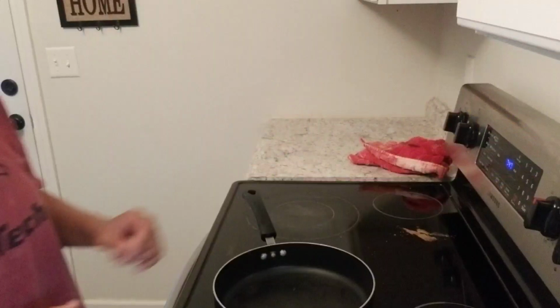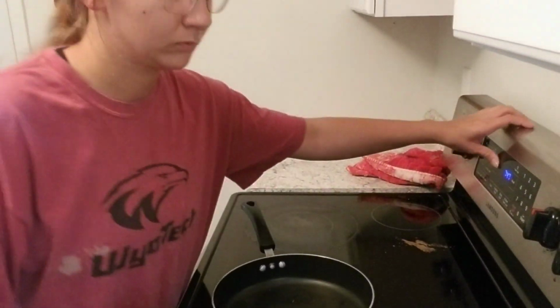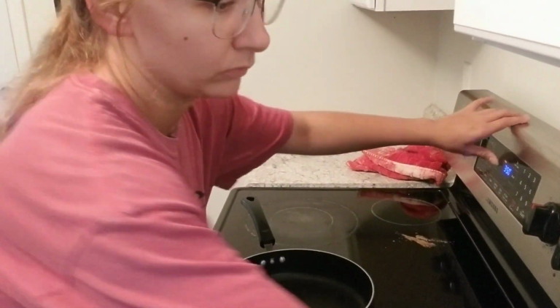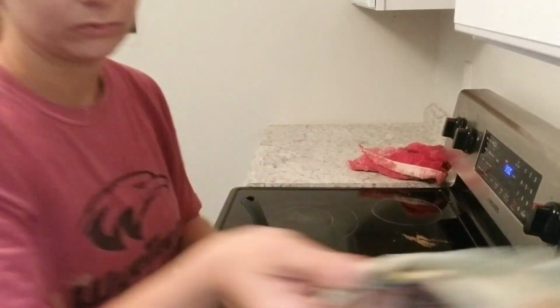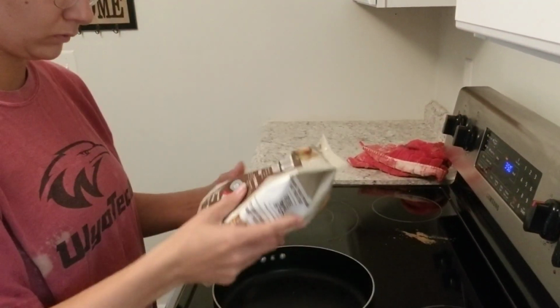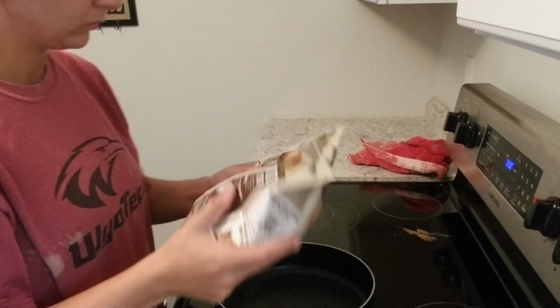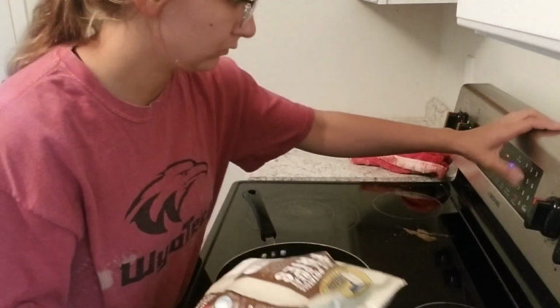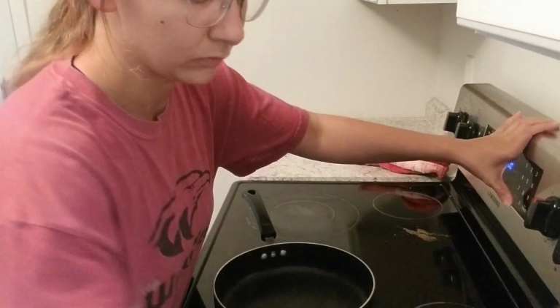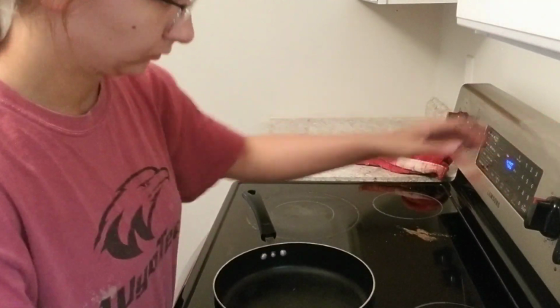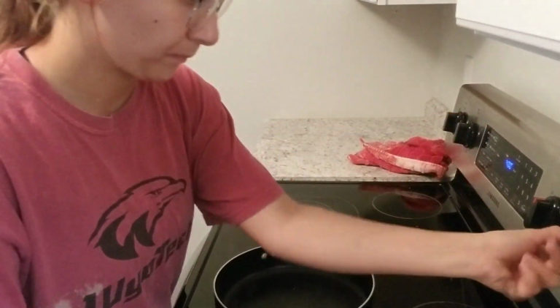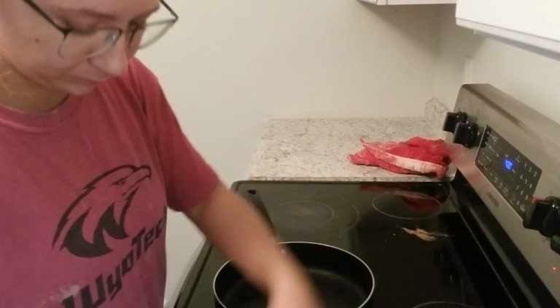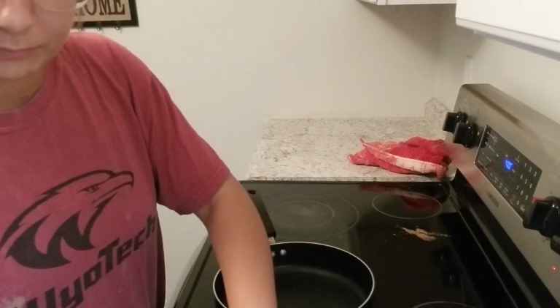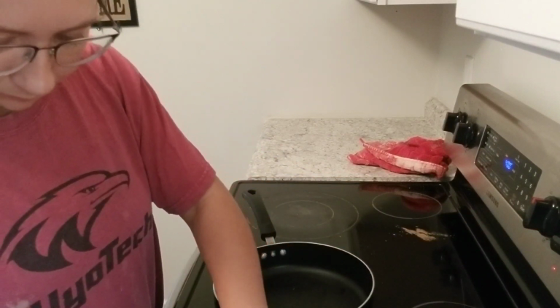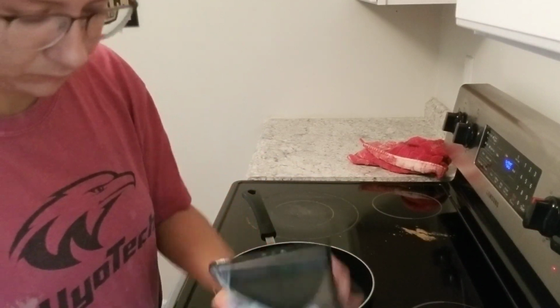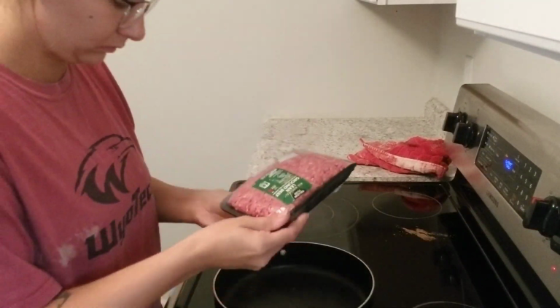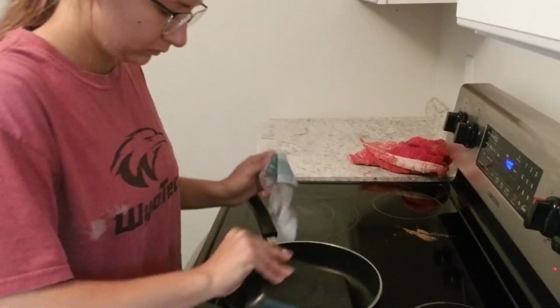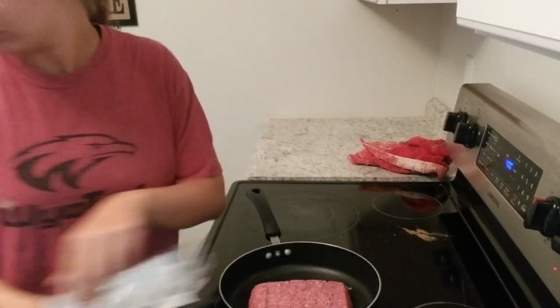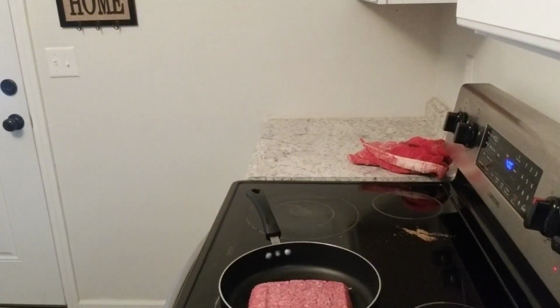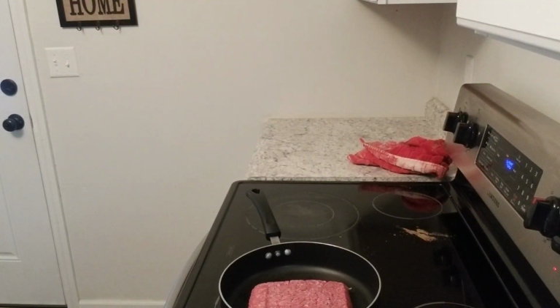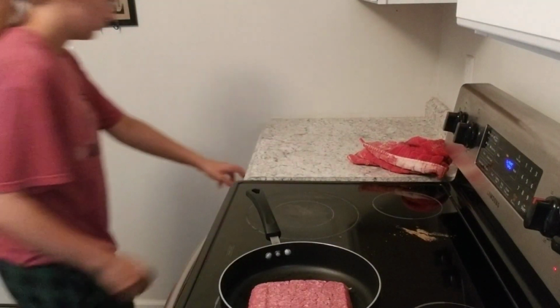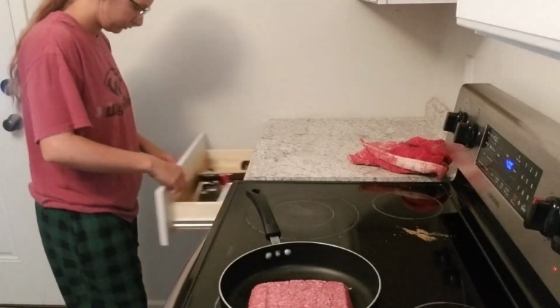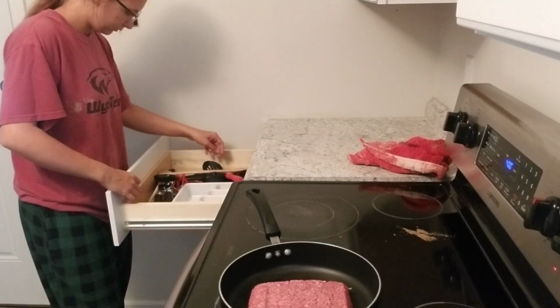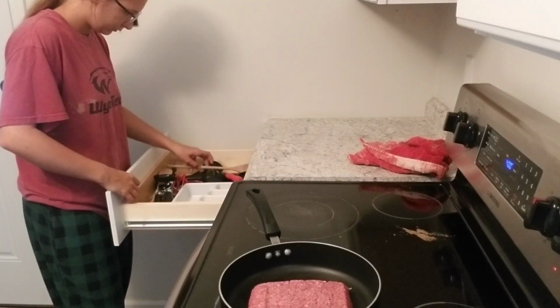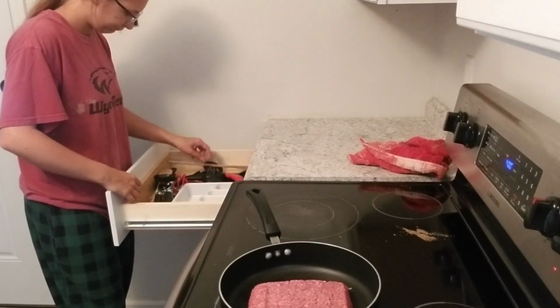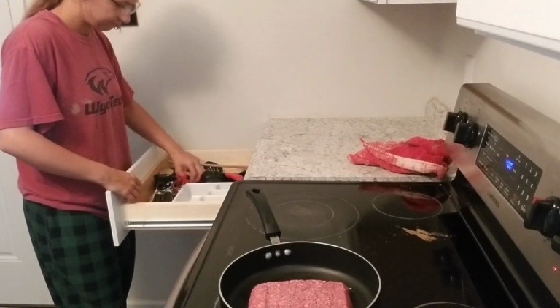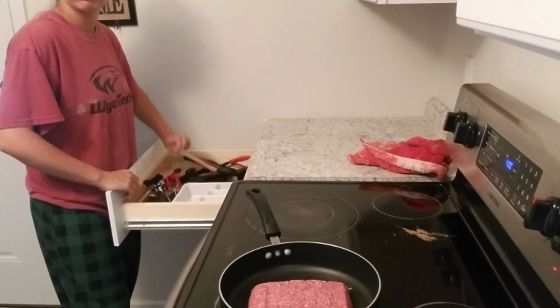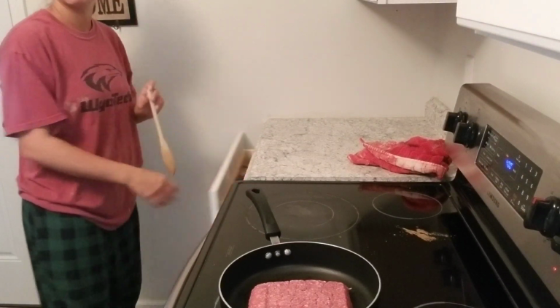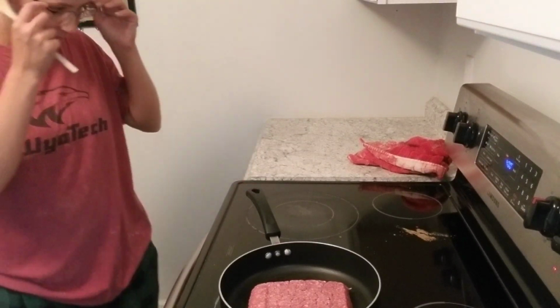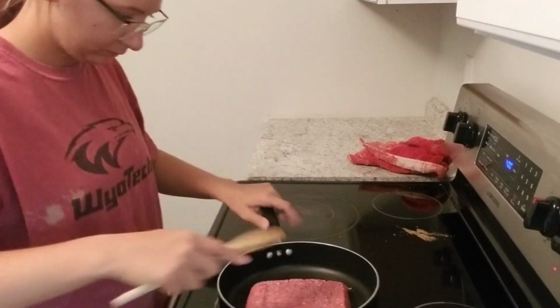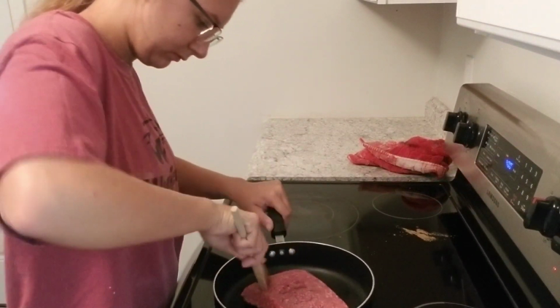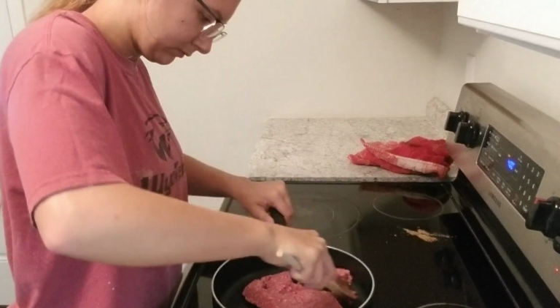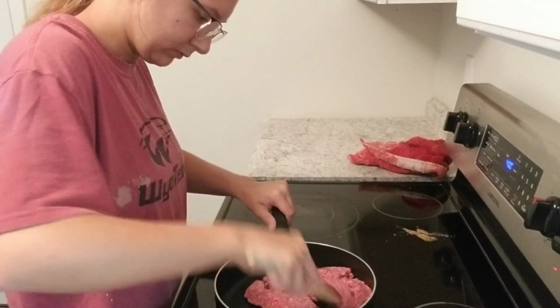The first thing I'm going to do is preheat the oven so it's ready by the time the meat is done. I'm going to cook the meat and I'm also going to add seasoning — seasoning salt, pepper, and garlic powder.